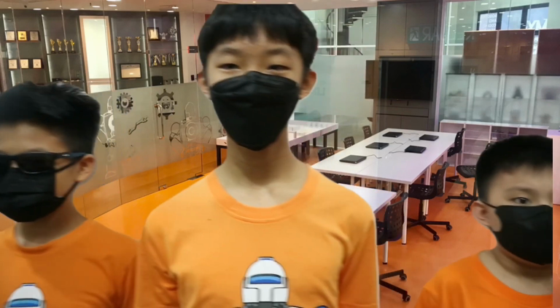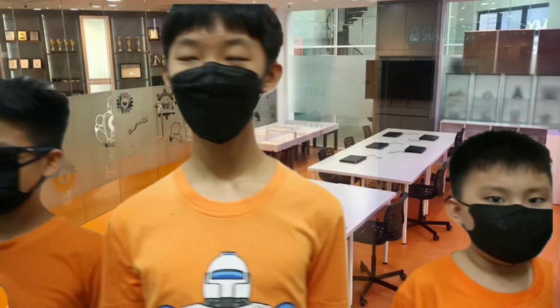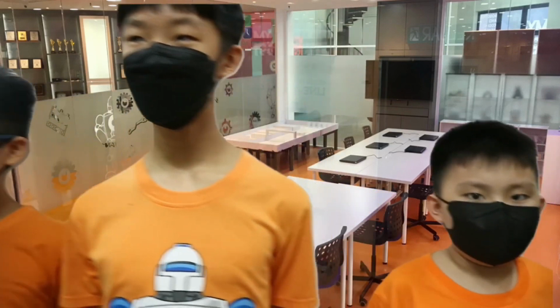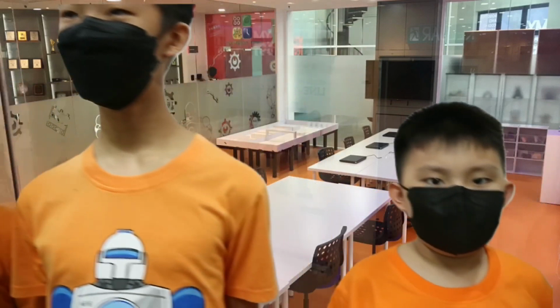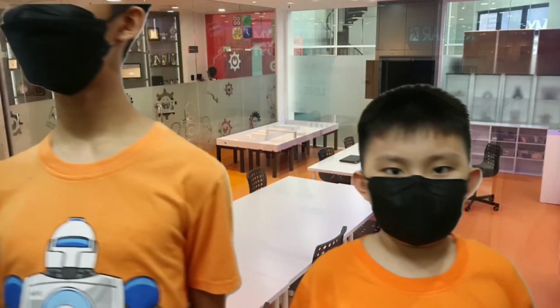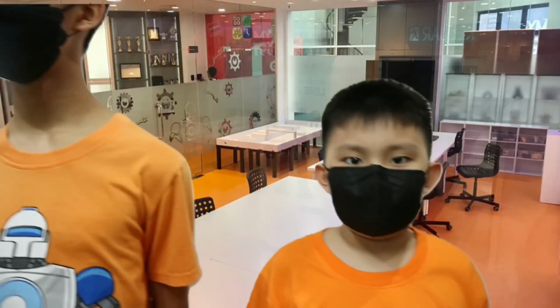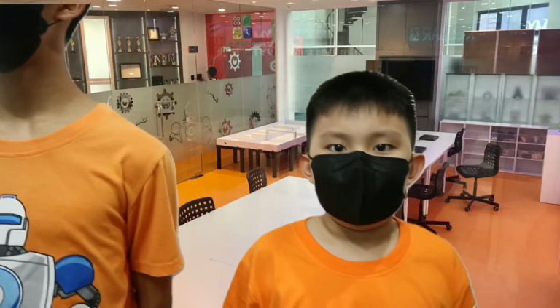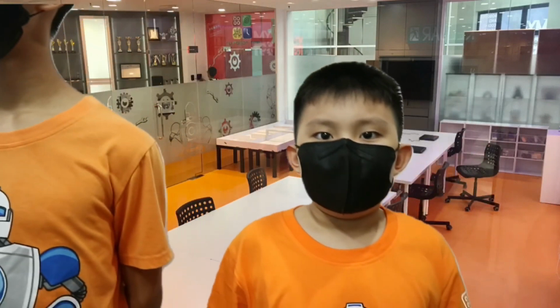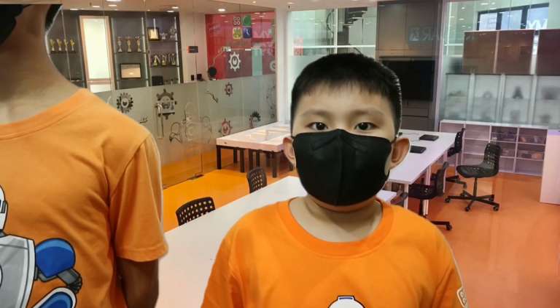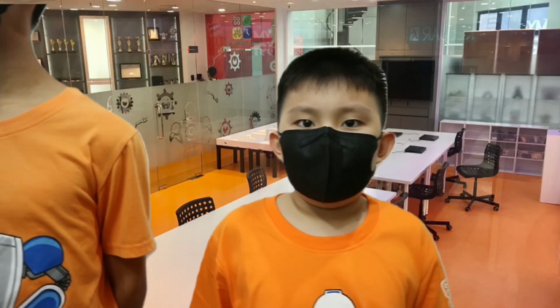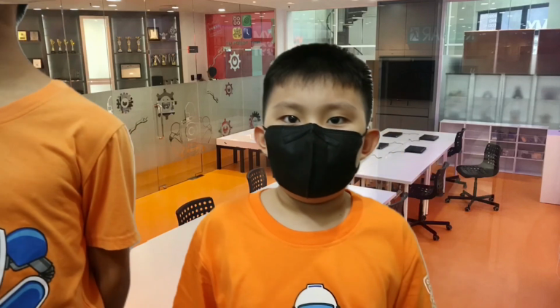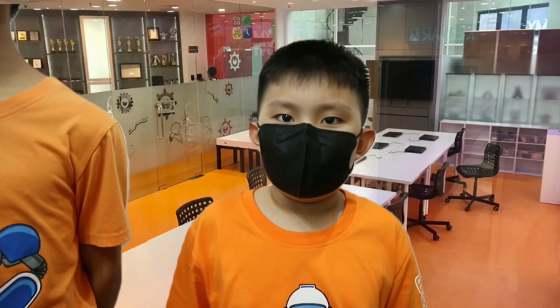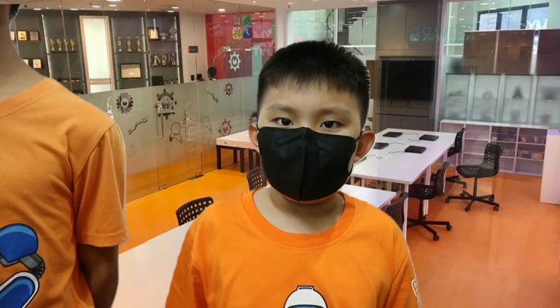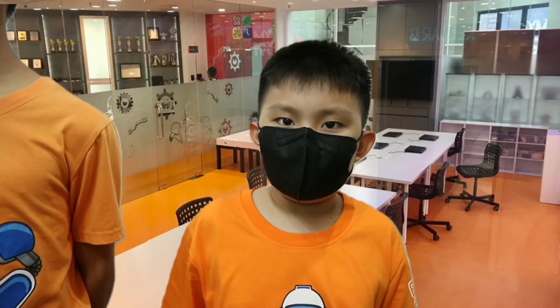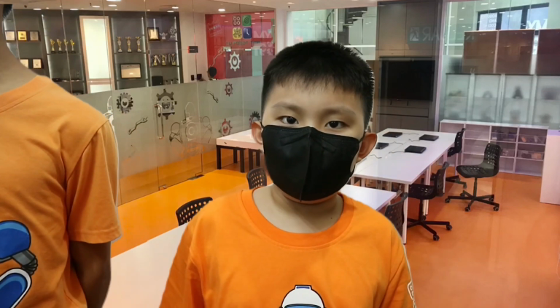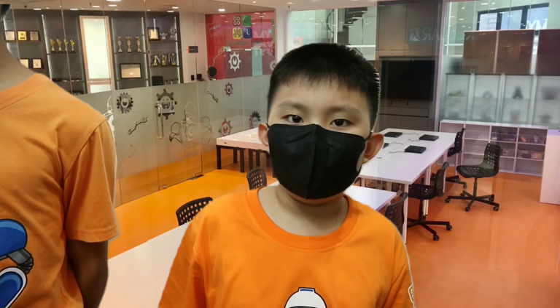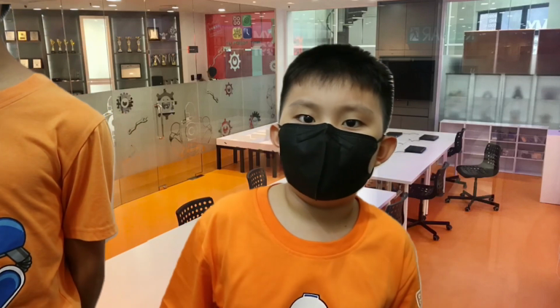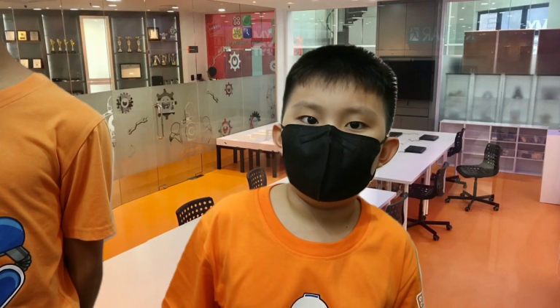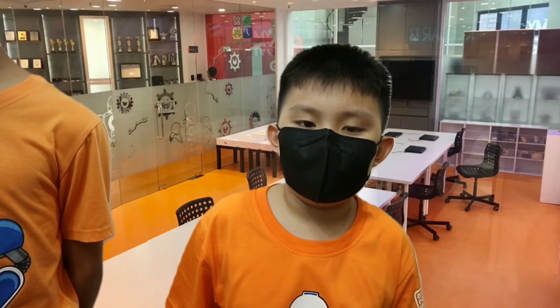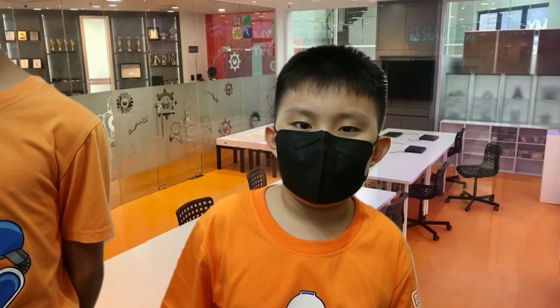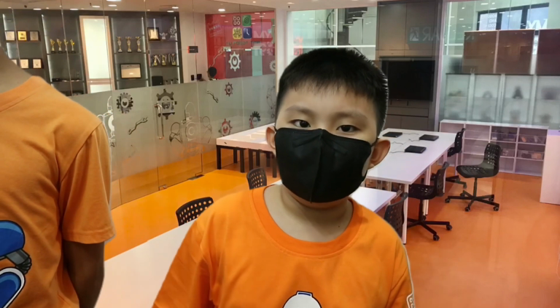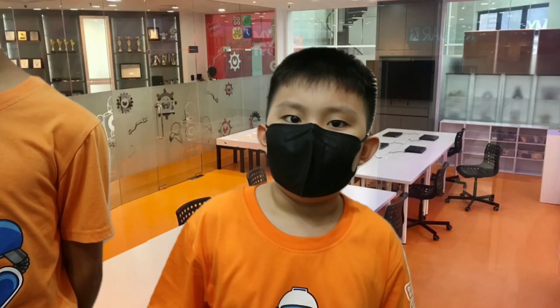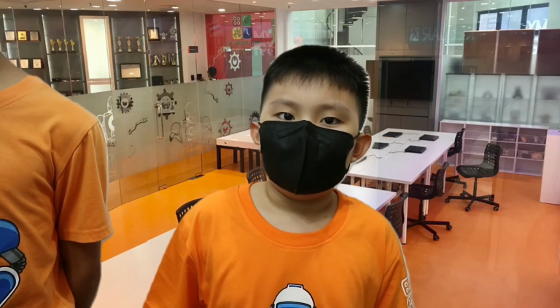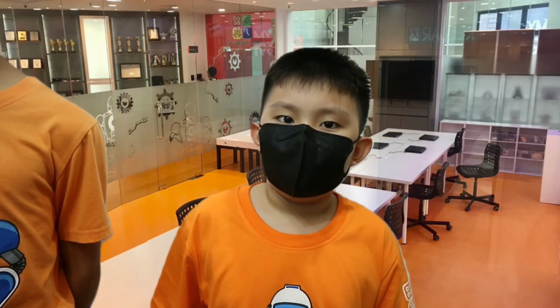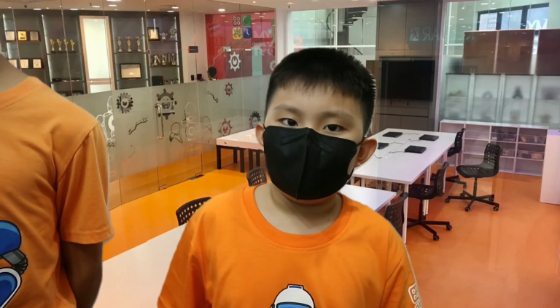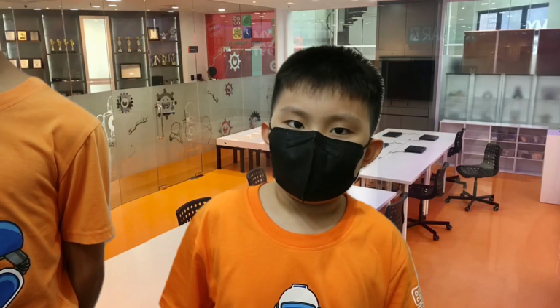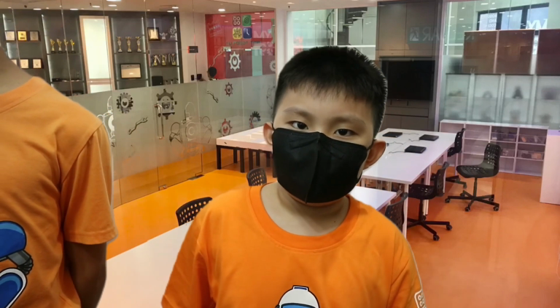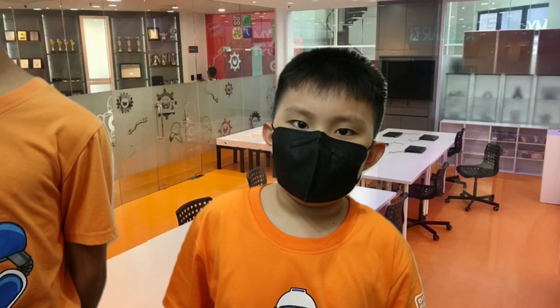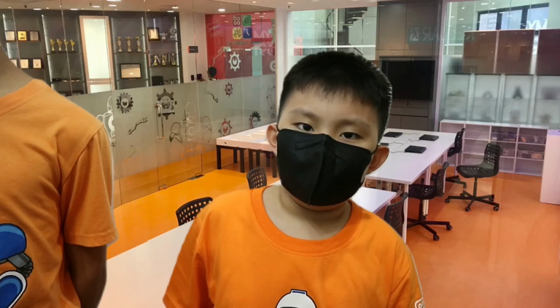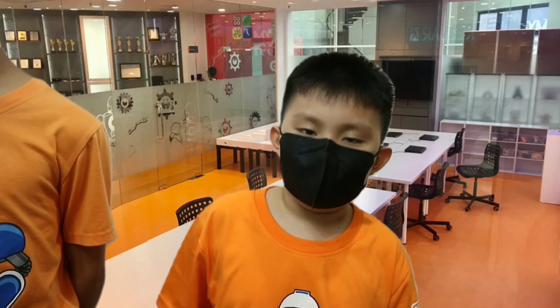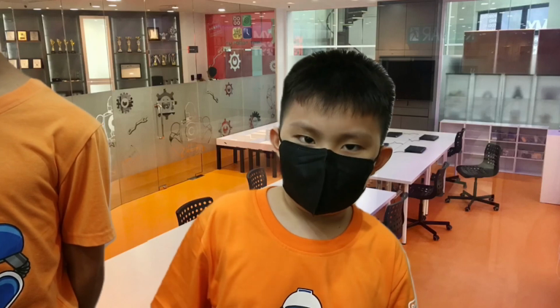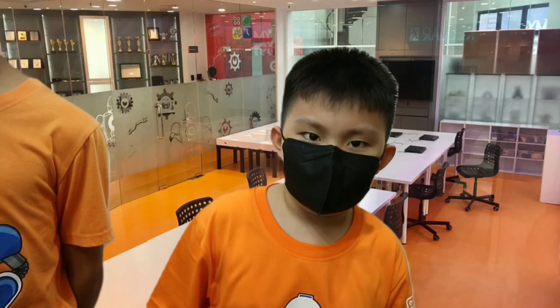Hi, I am Lee Hong Jin. I prepare materials and build the structure.